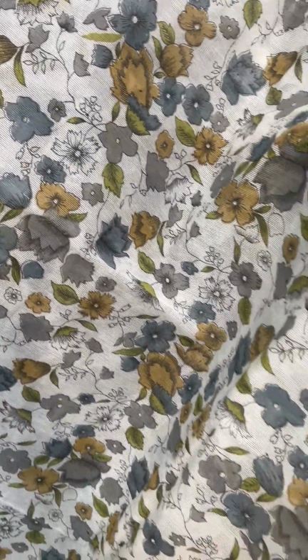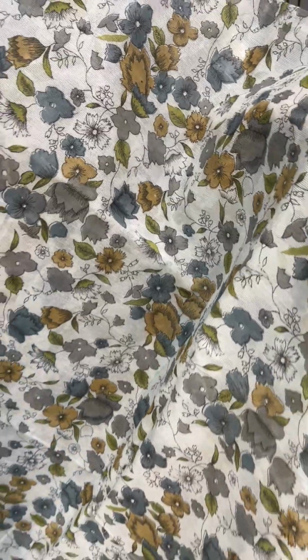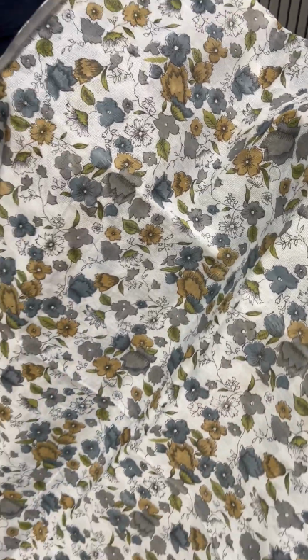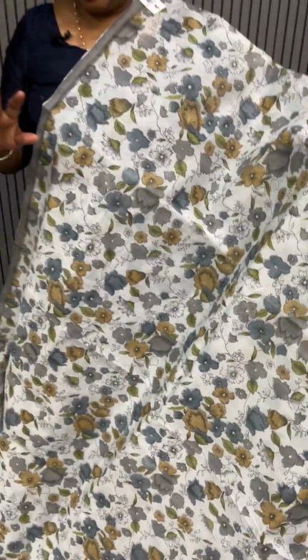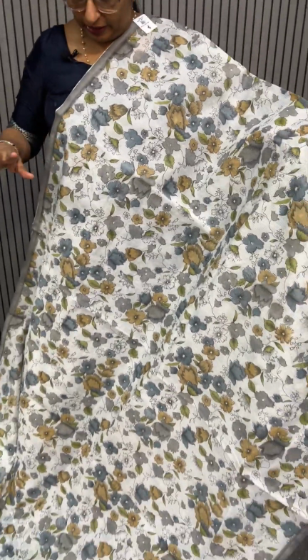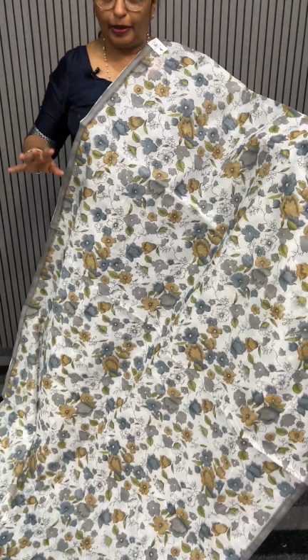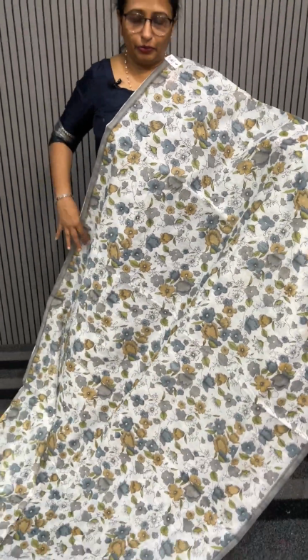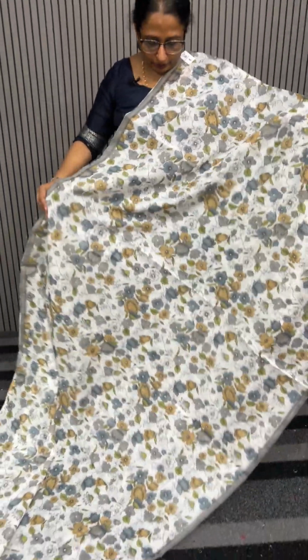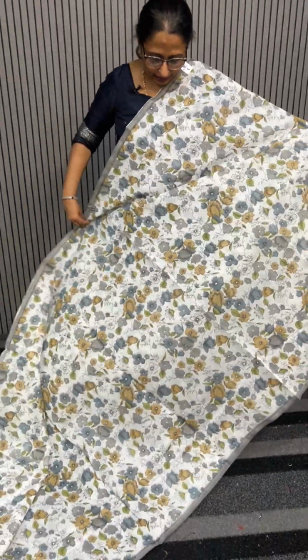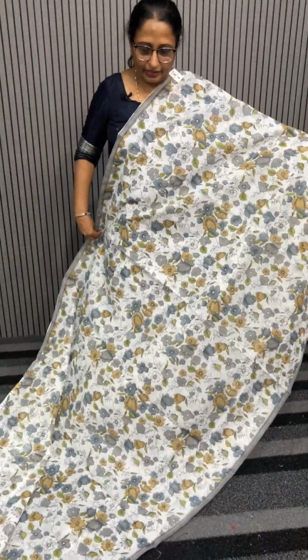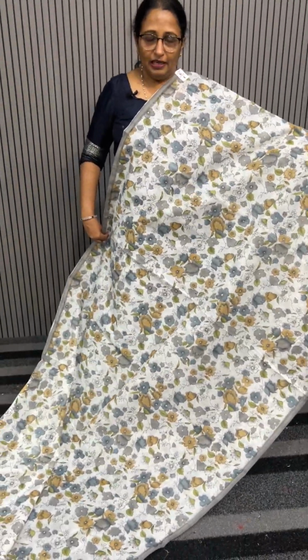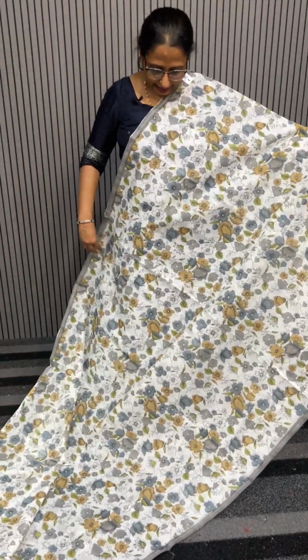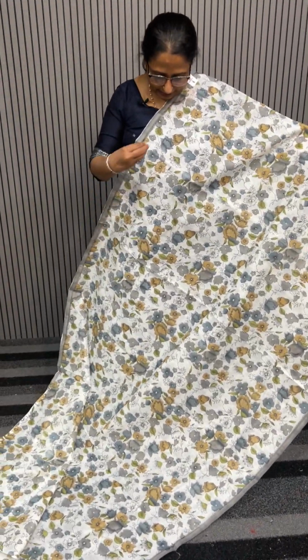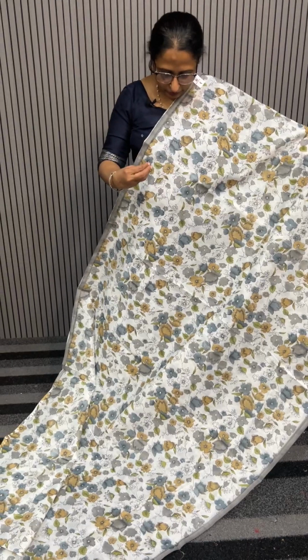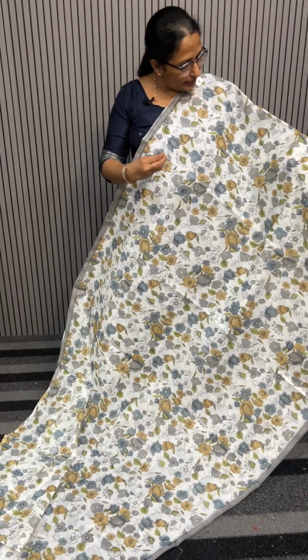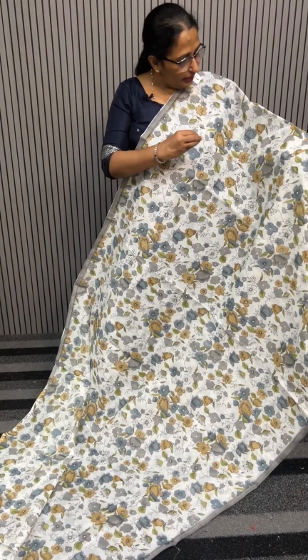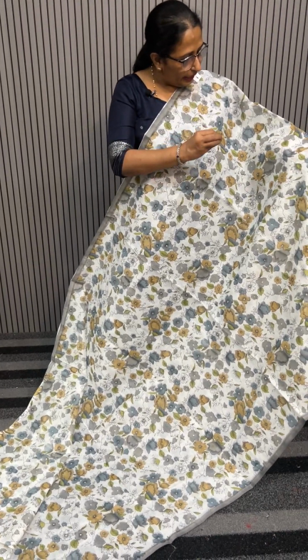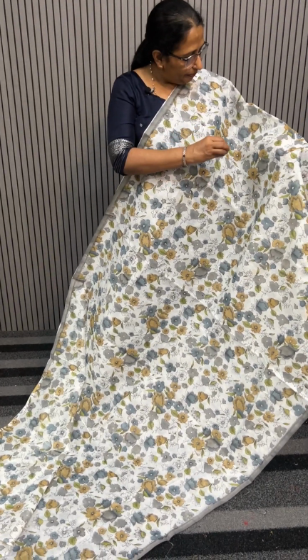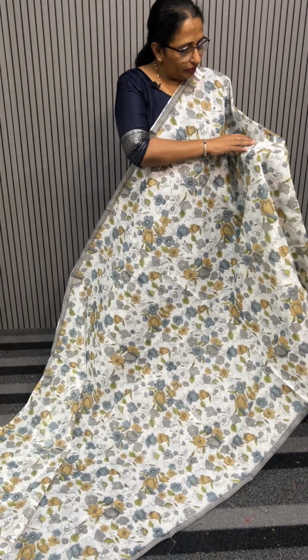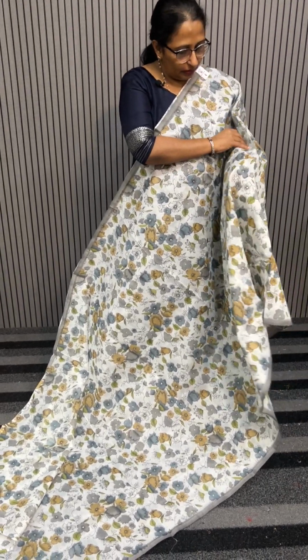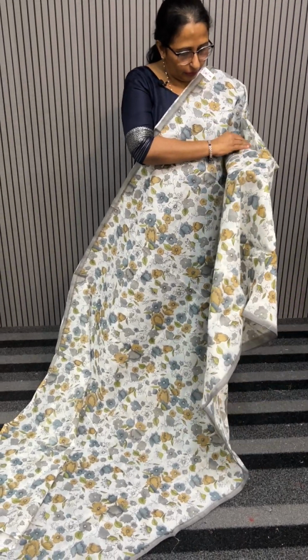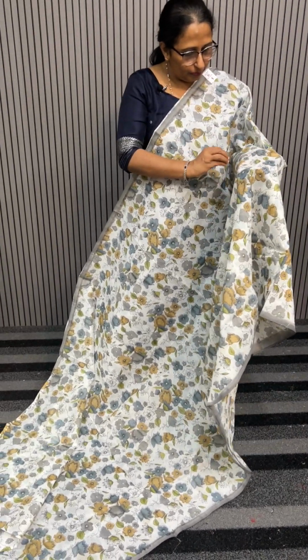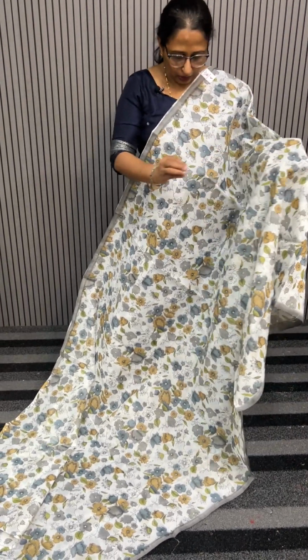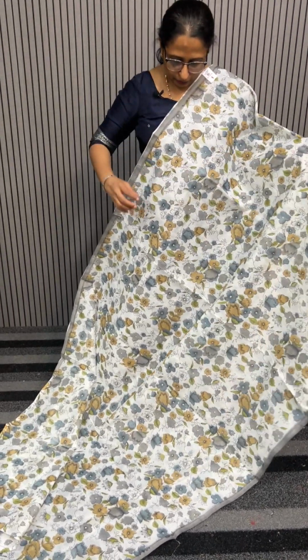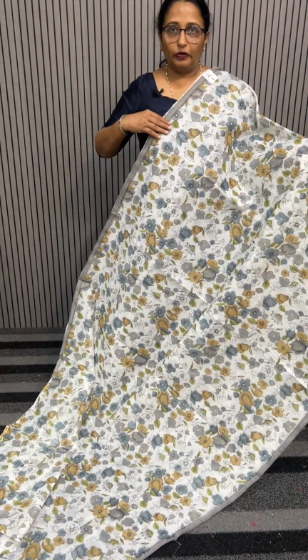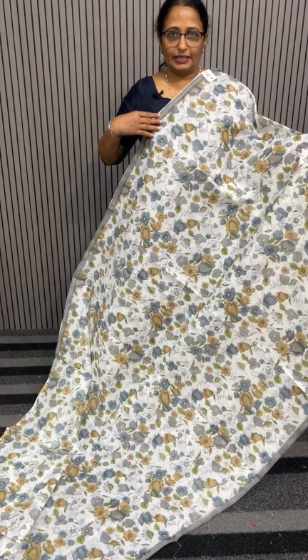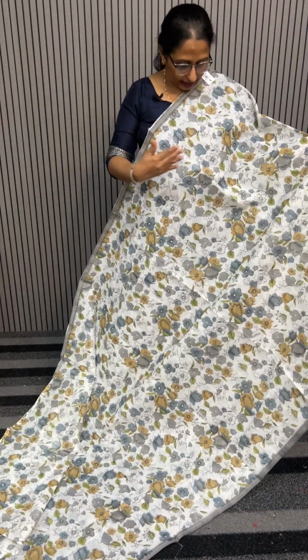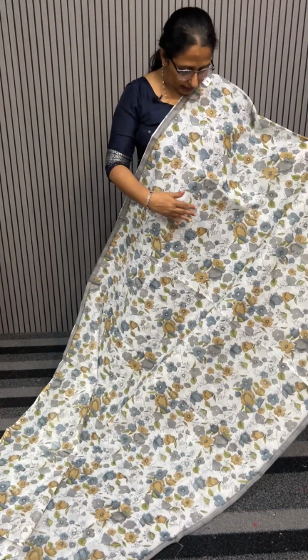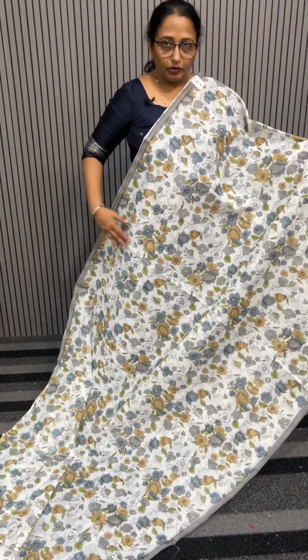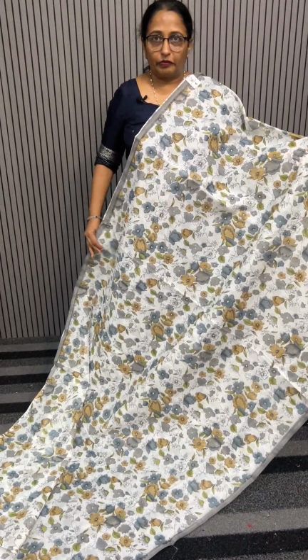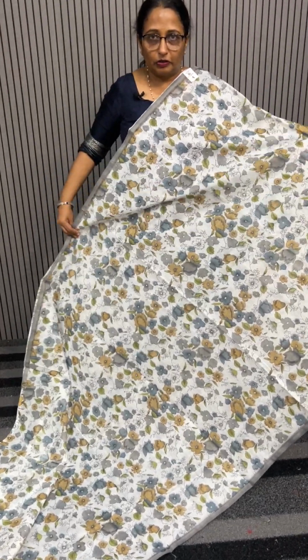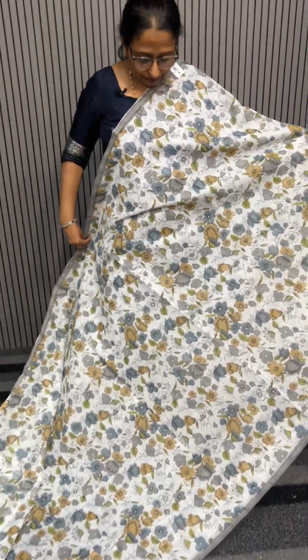We don't need to iron it. We have a lot of lightweight designs in Sairis. First, we have white, grey, and brown tones. We have a lot of designs in the store.